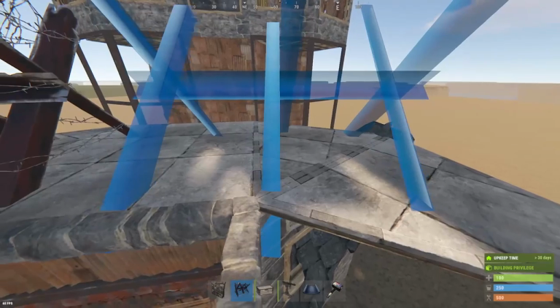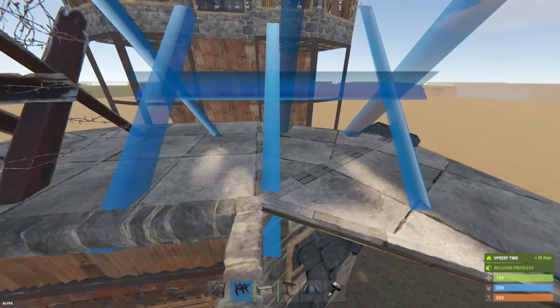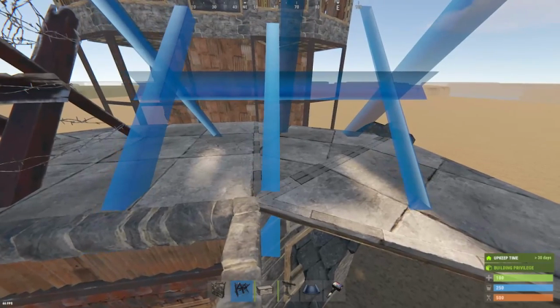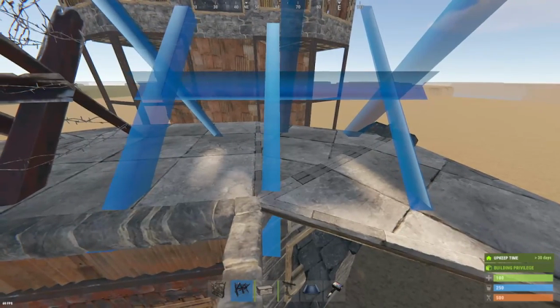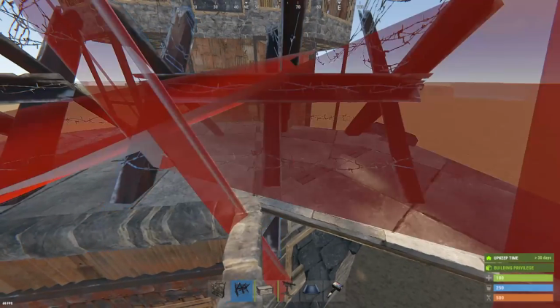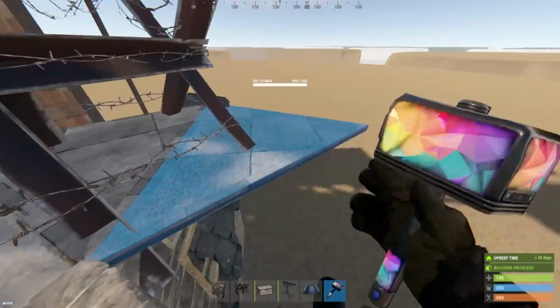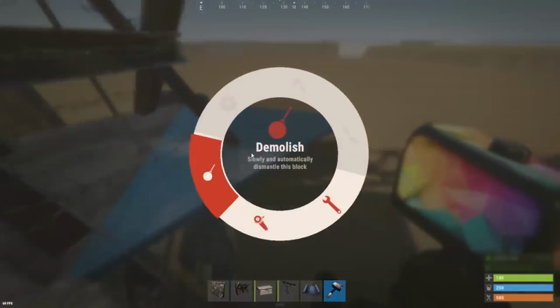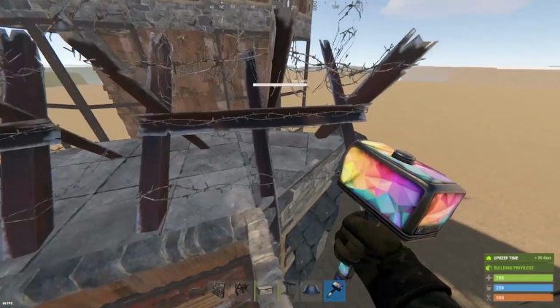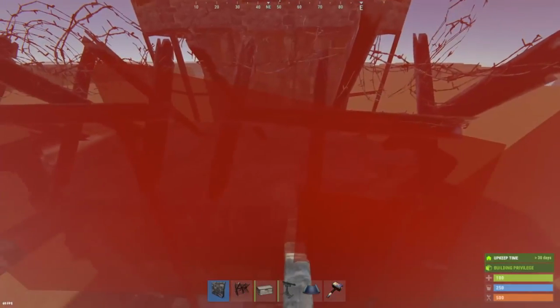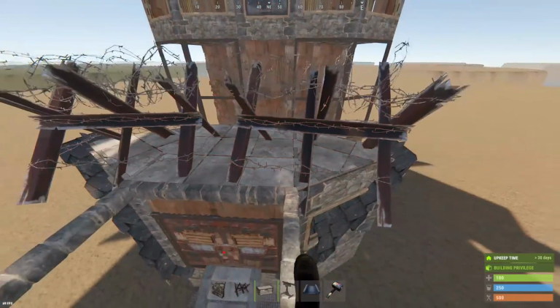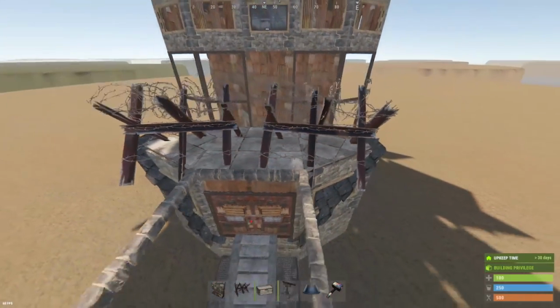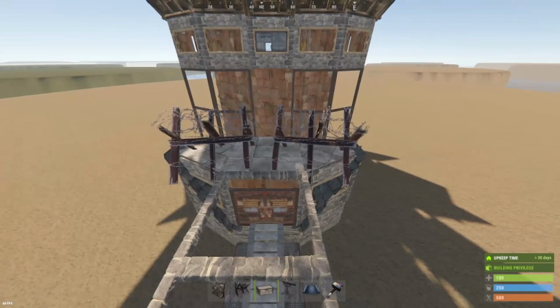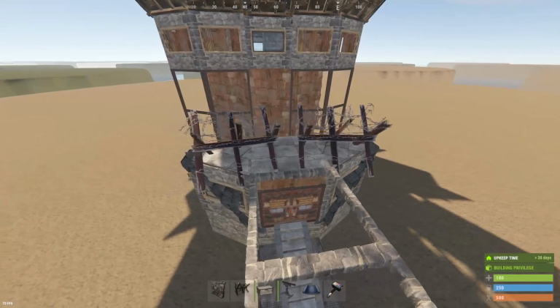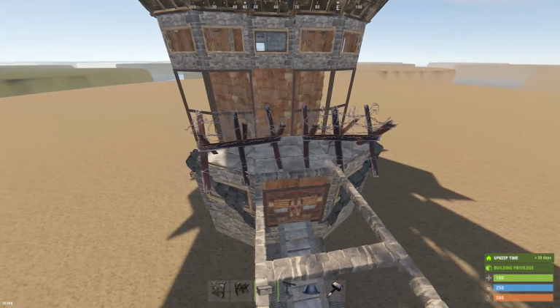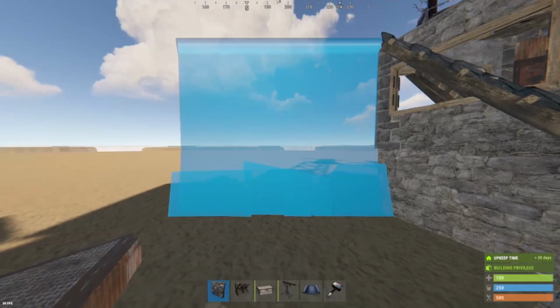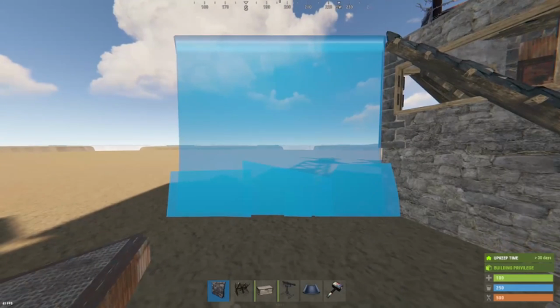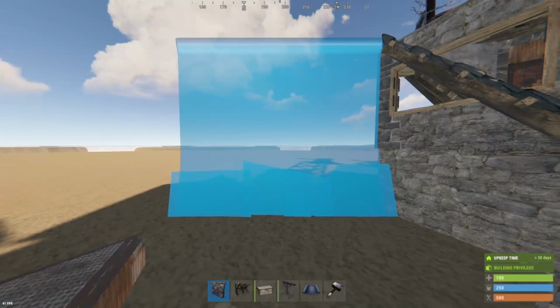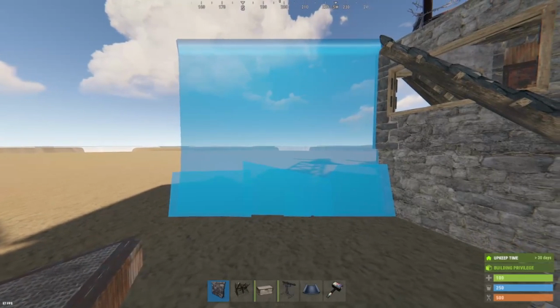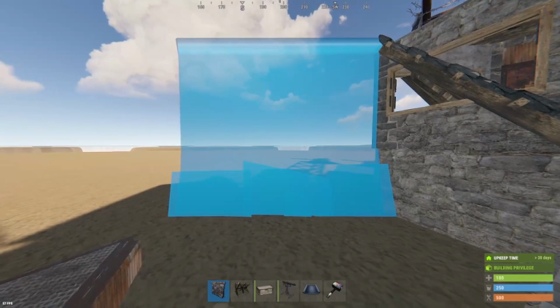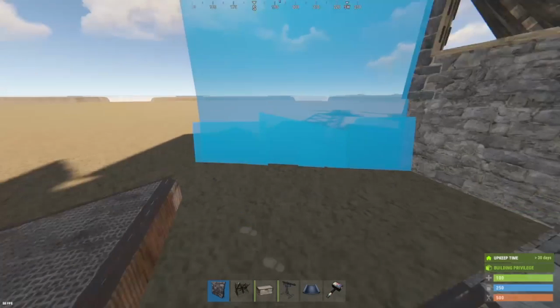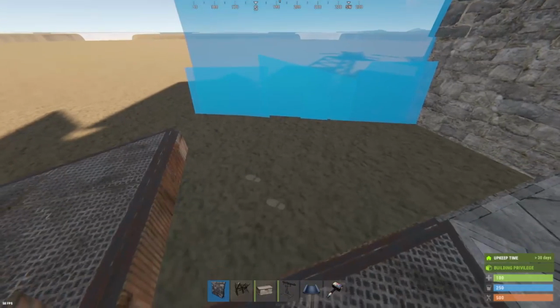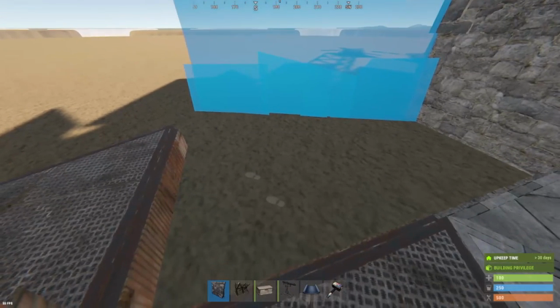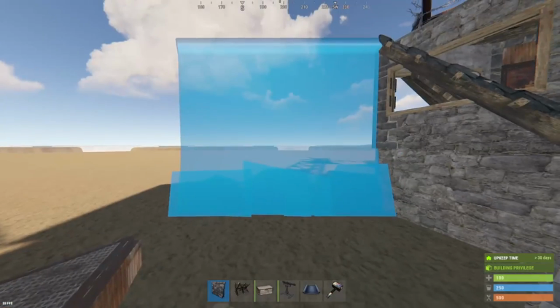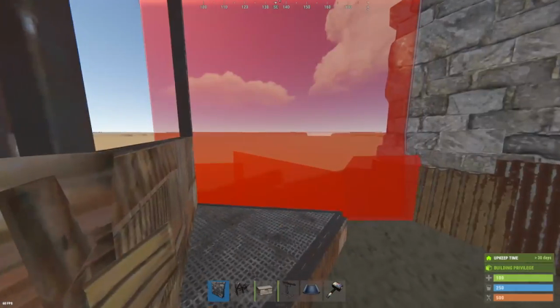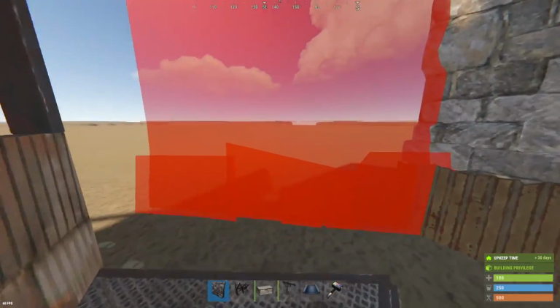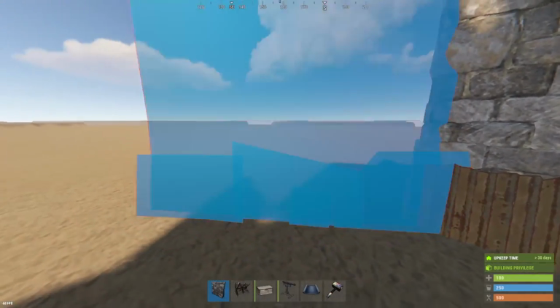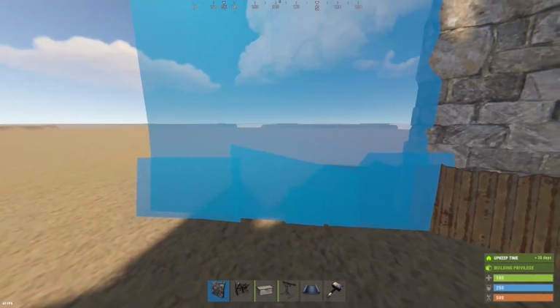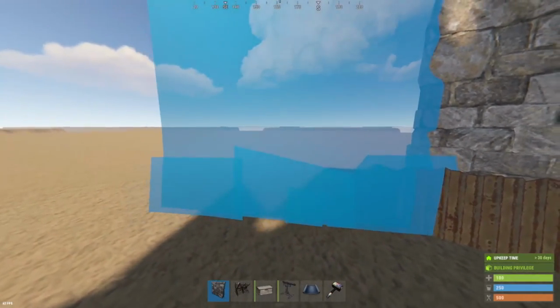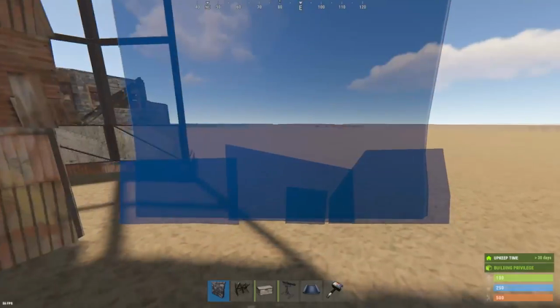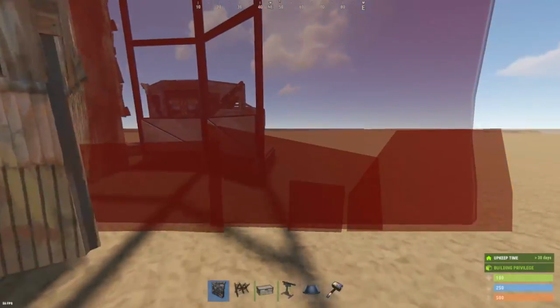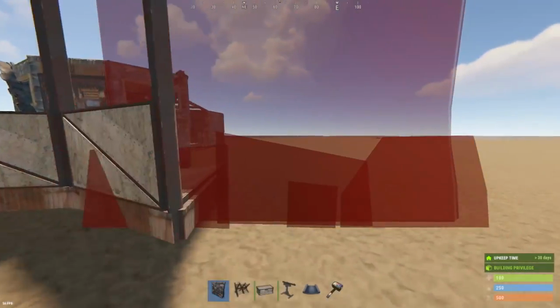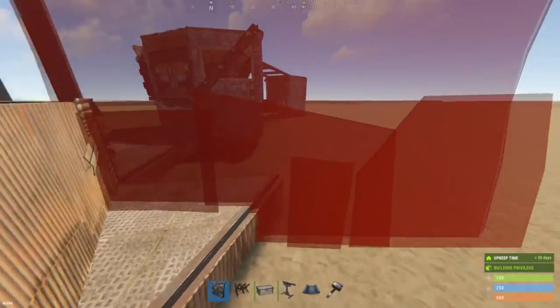And then after this, we will be throwing down our high external walls. If you place them just like so — I don't really know how to describe it — you can fit five on each side instead of six.